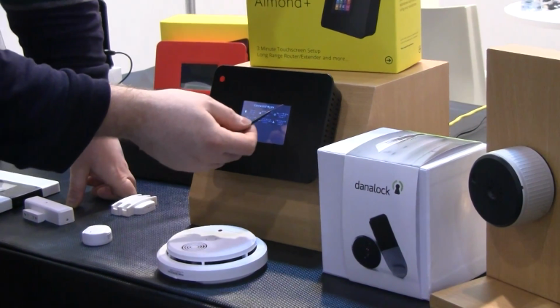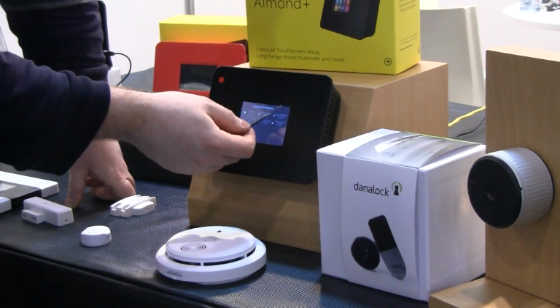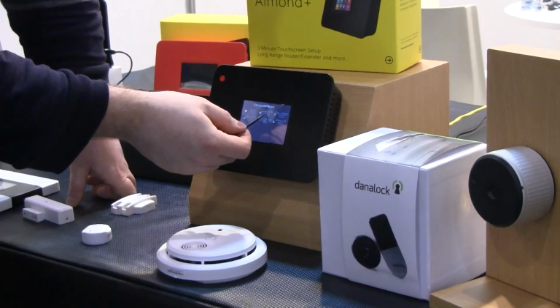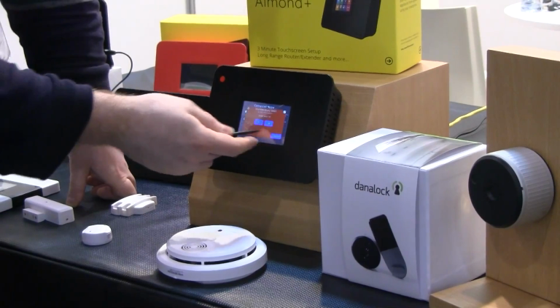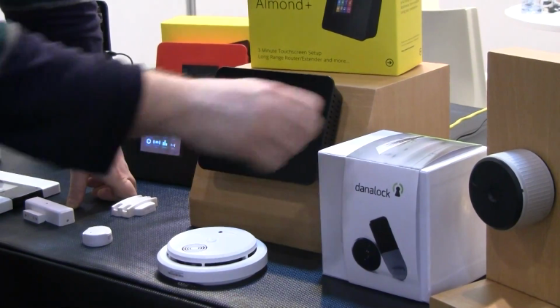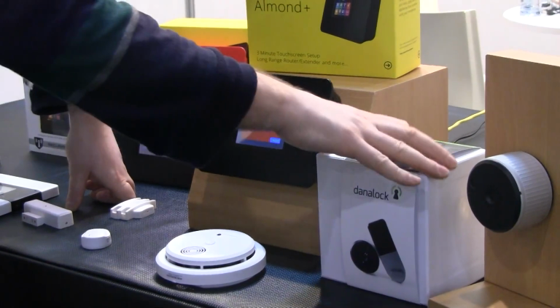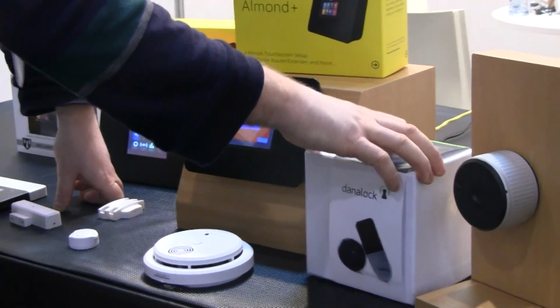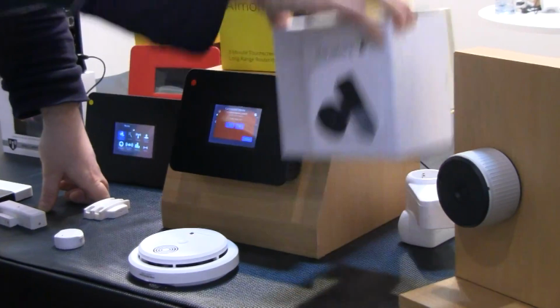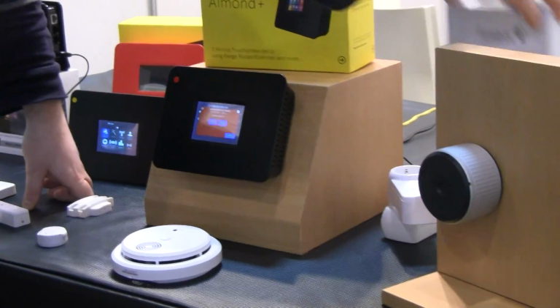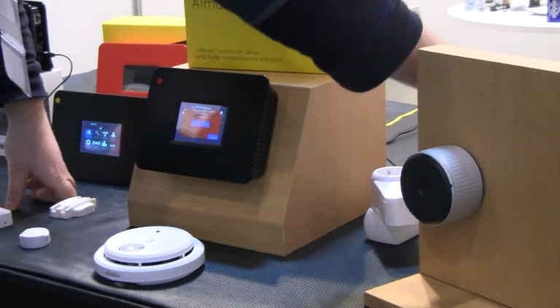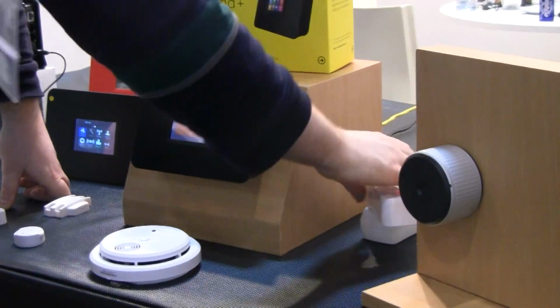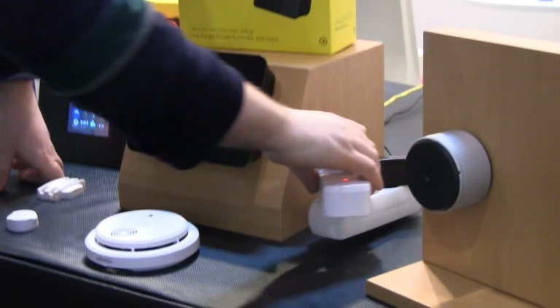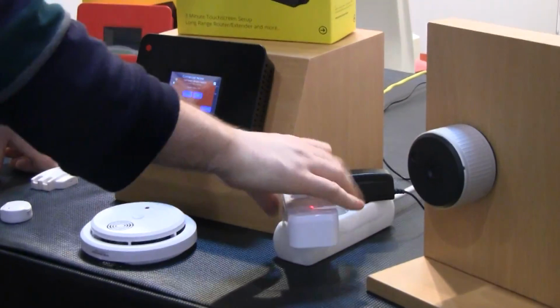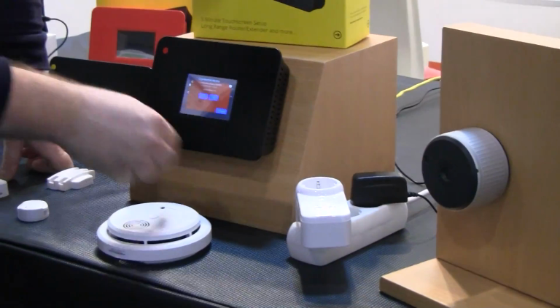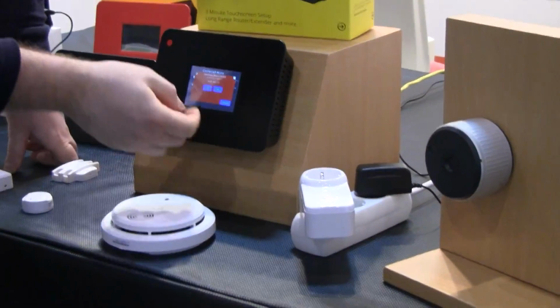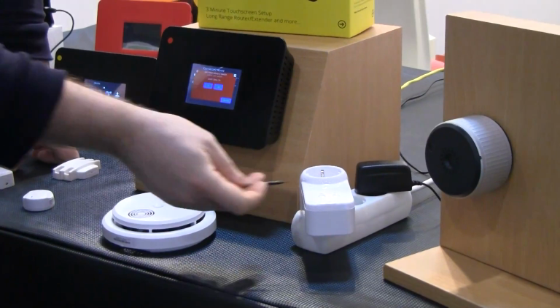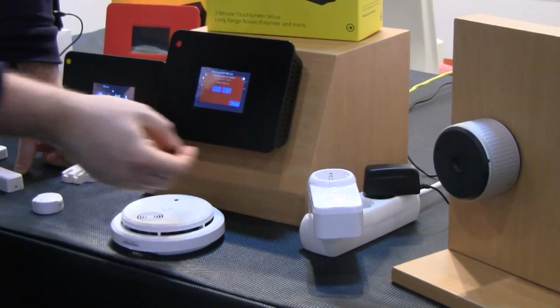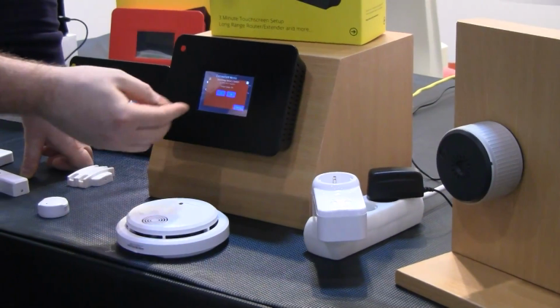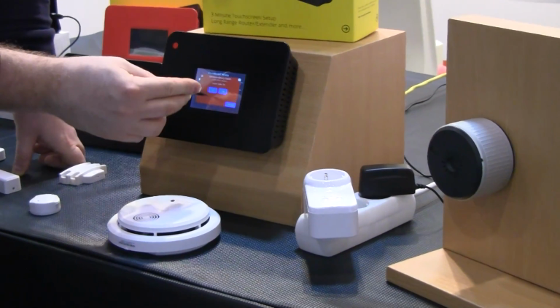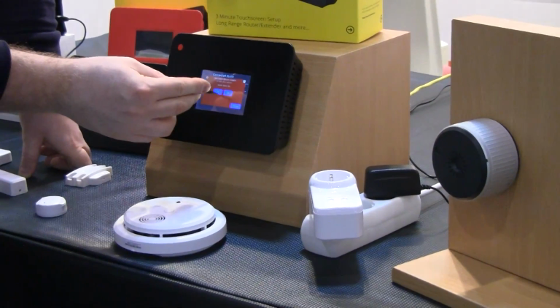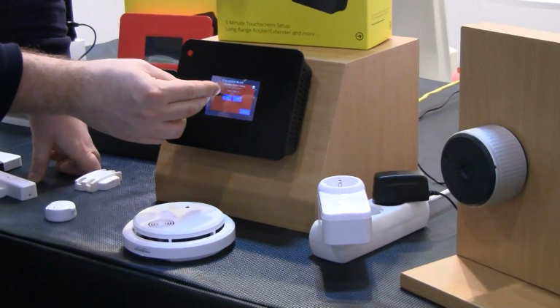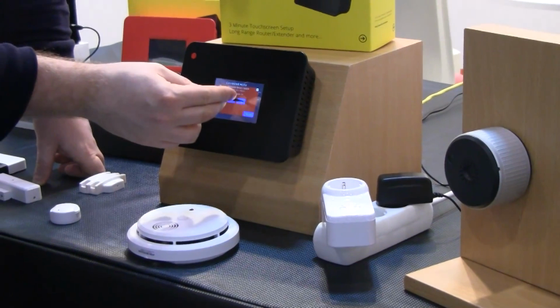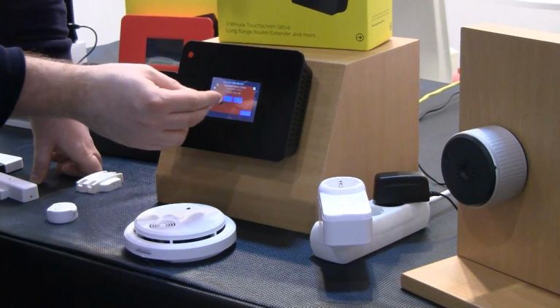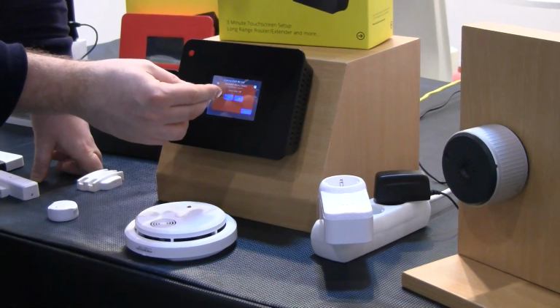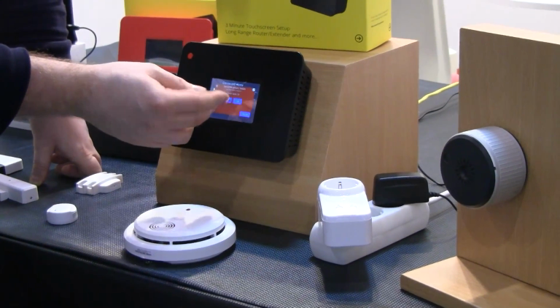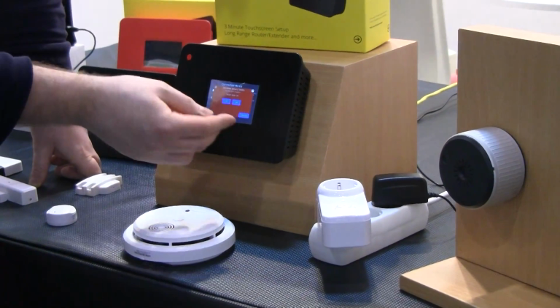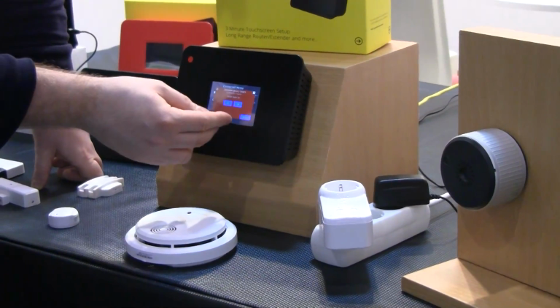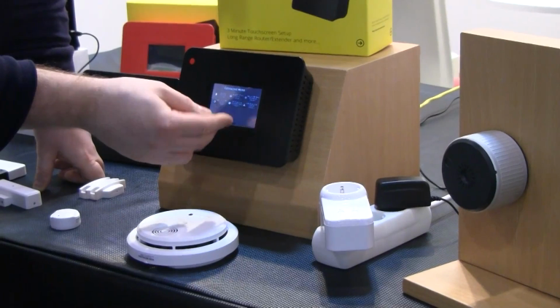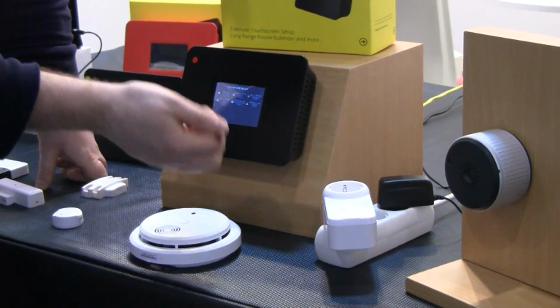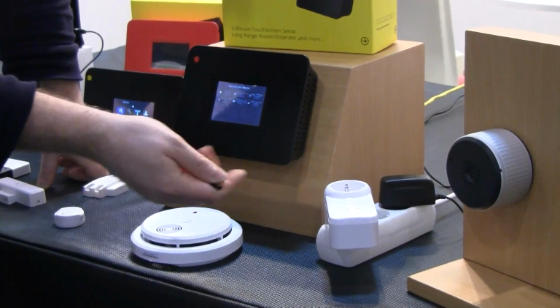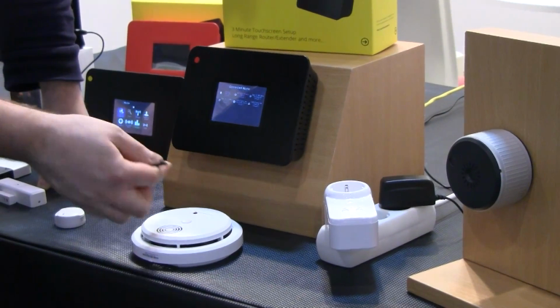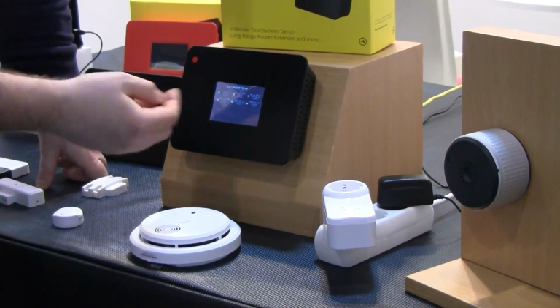We have some on/off switches here from a company called Circon. This is a standard European plug — you can switch this off and on. This can also do power monitoring.